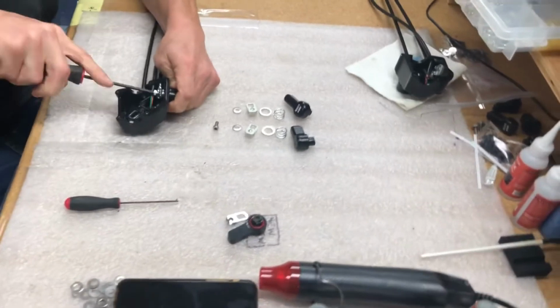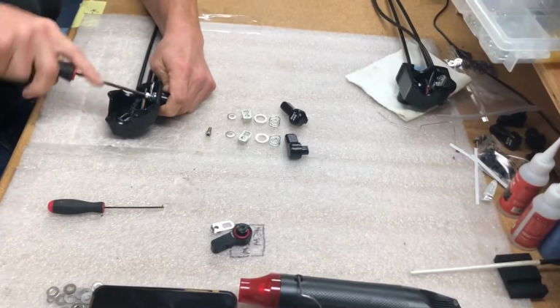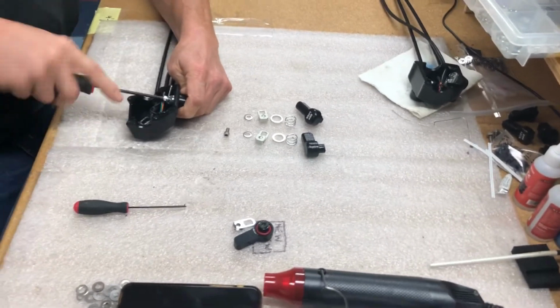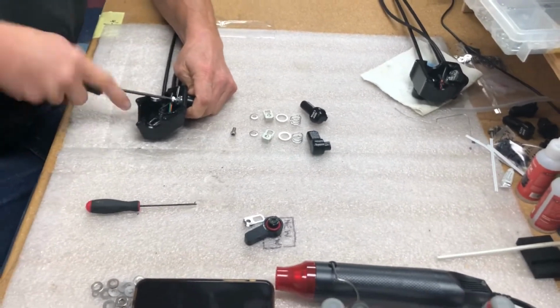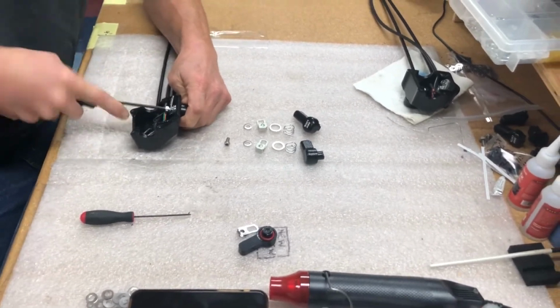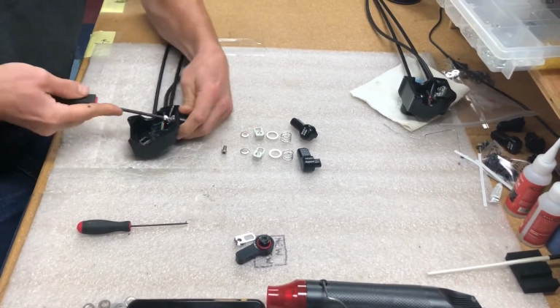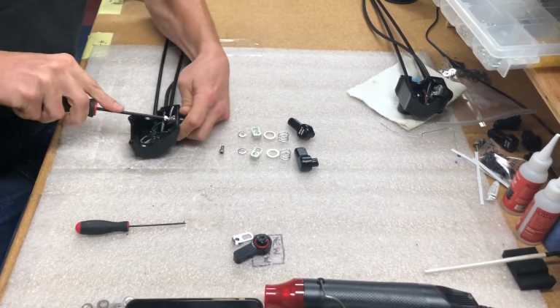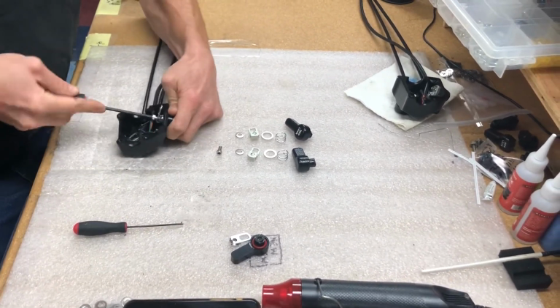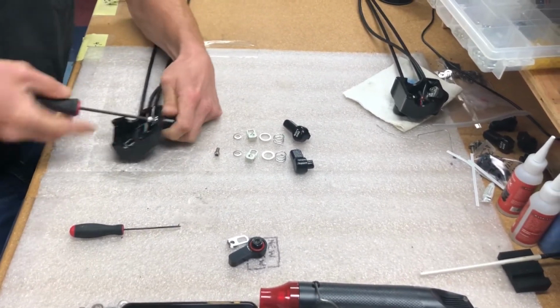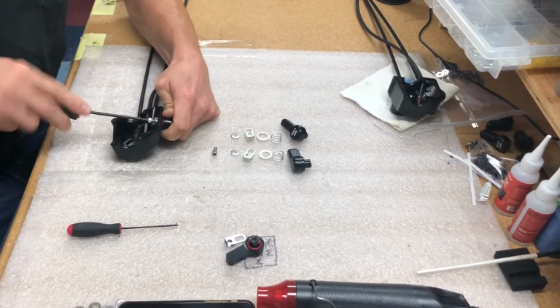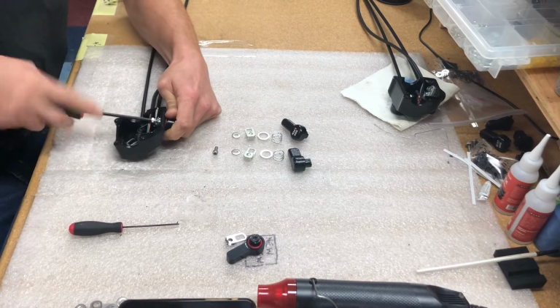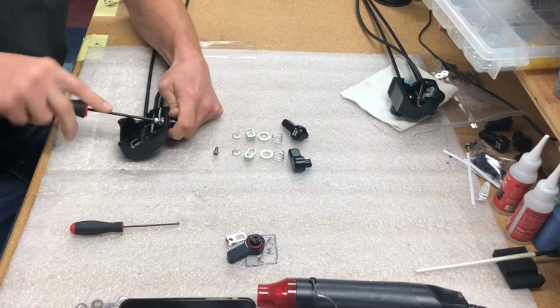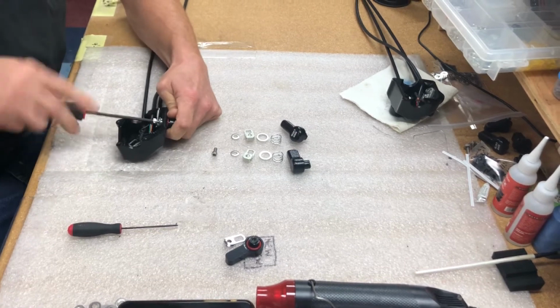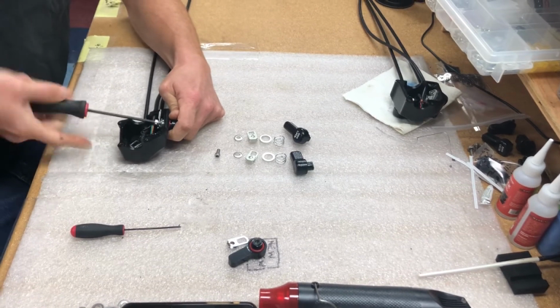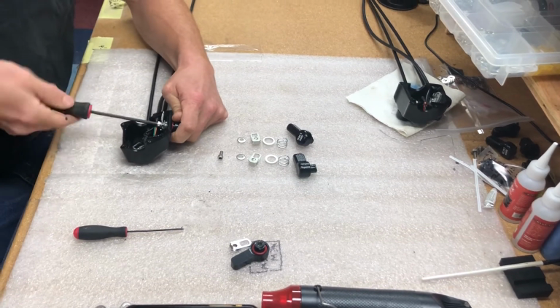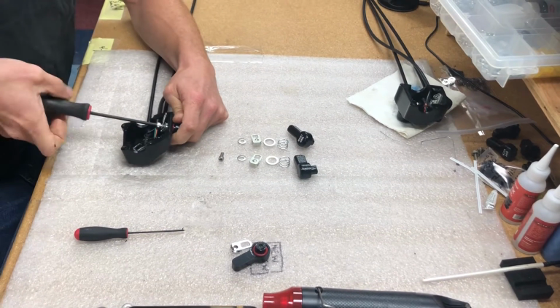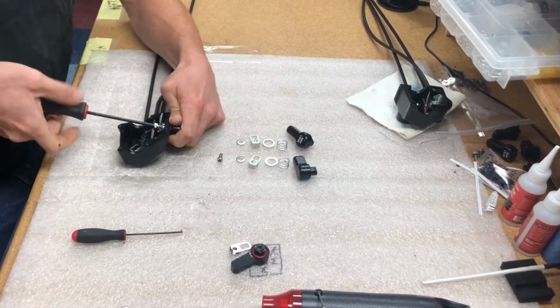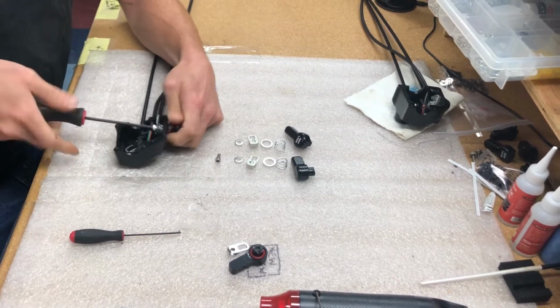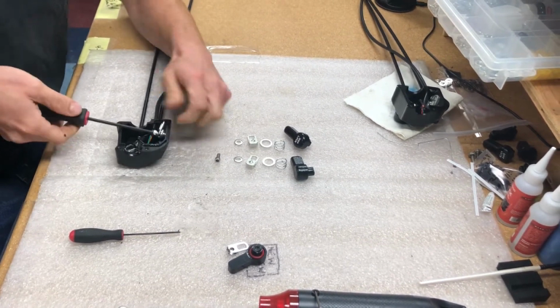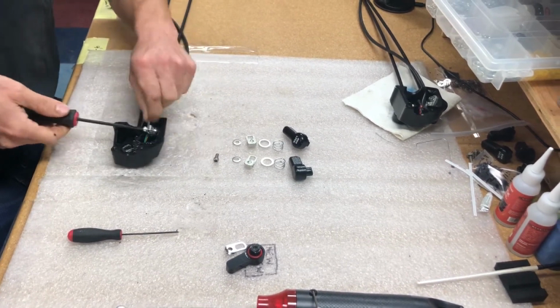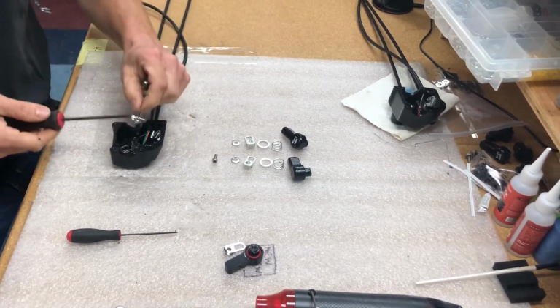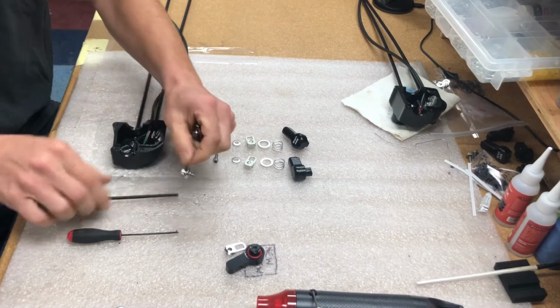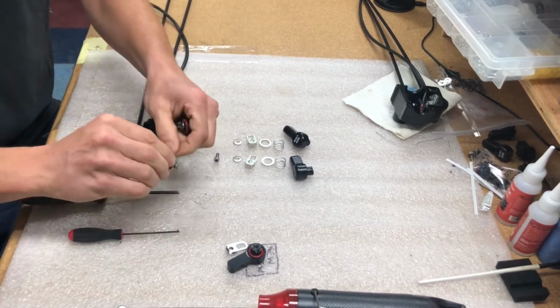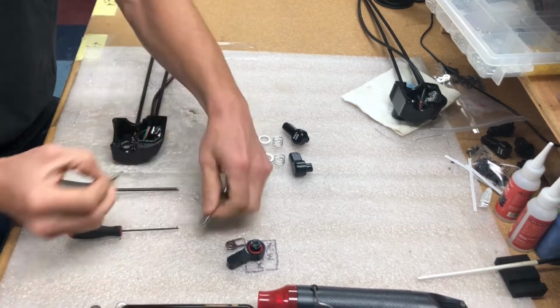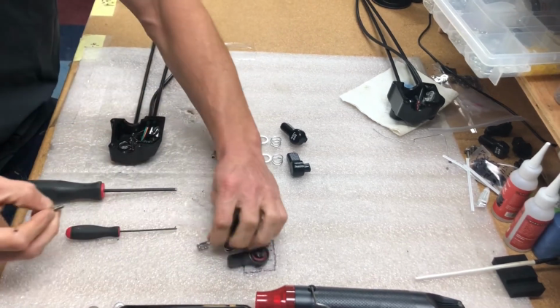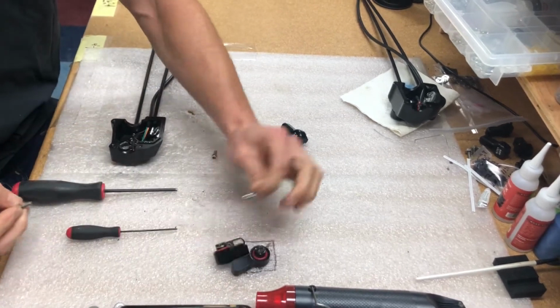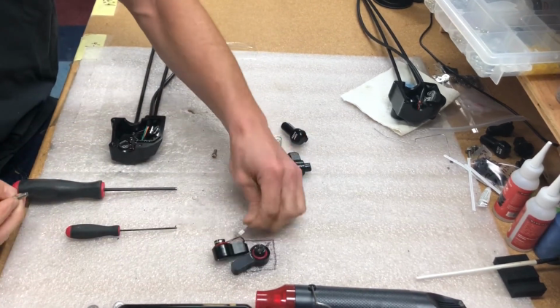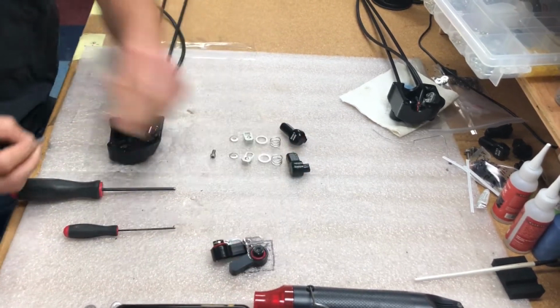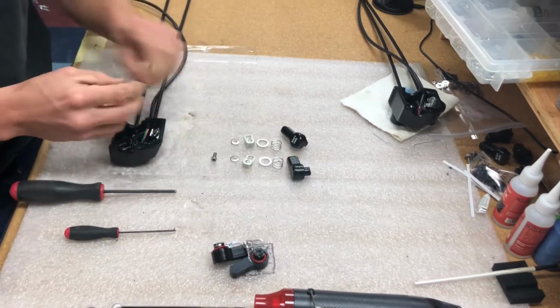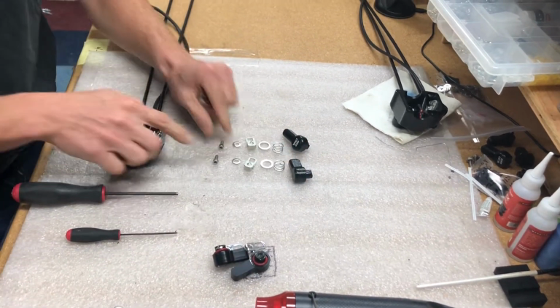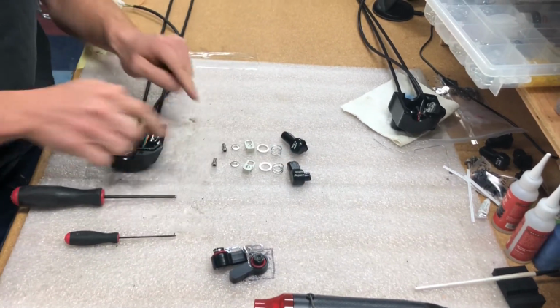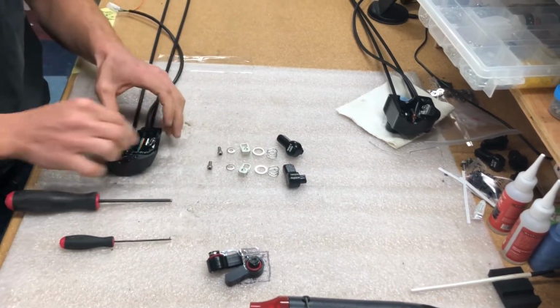Taking those screws out removes the knobs for the four-wheel drive and the diff-lock lever. You can discard these knobs and these cable clasps, but you will need to keep those screws.